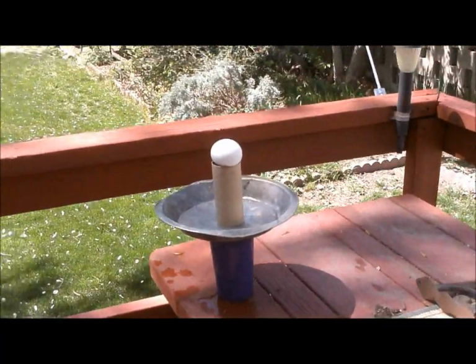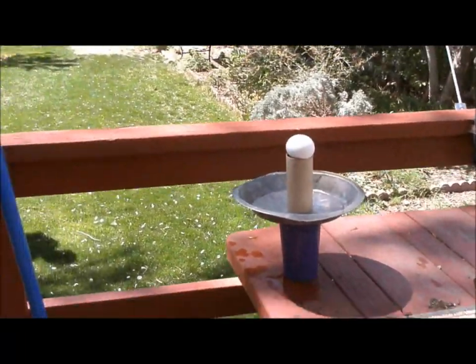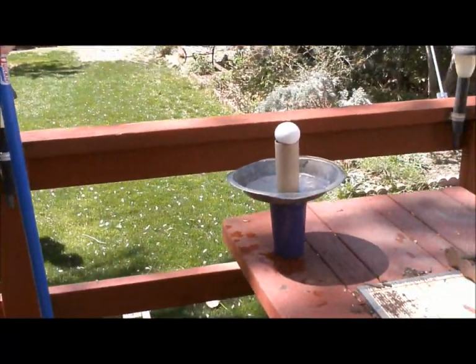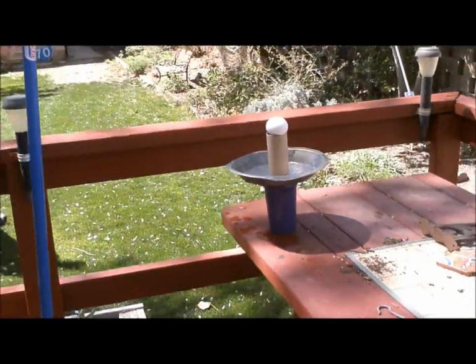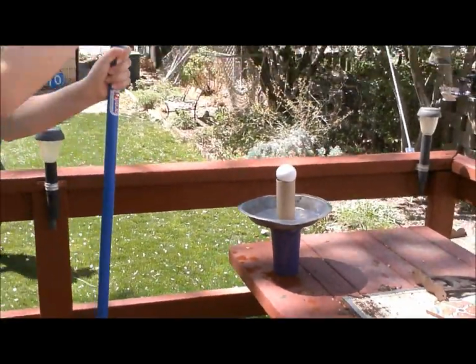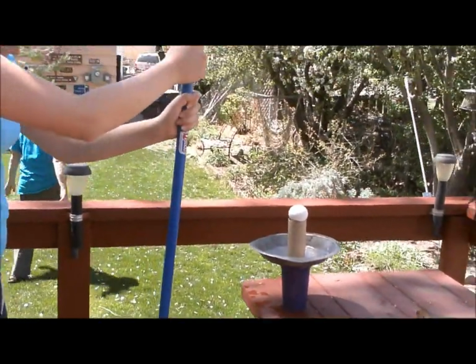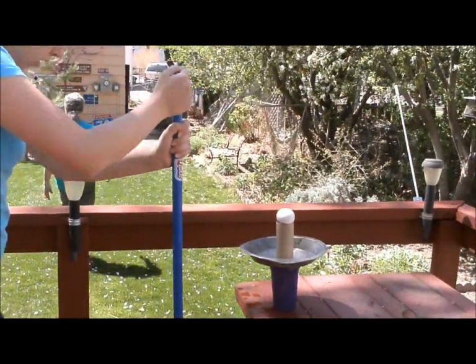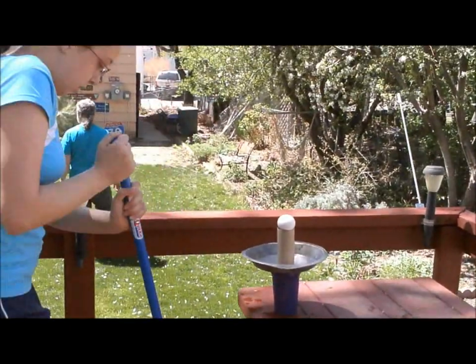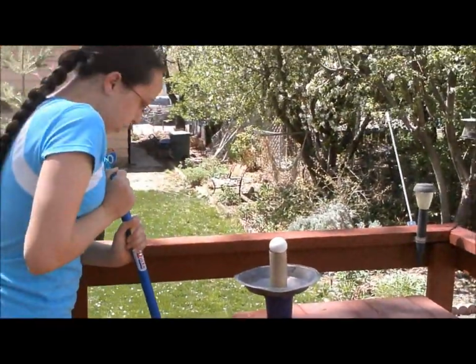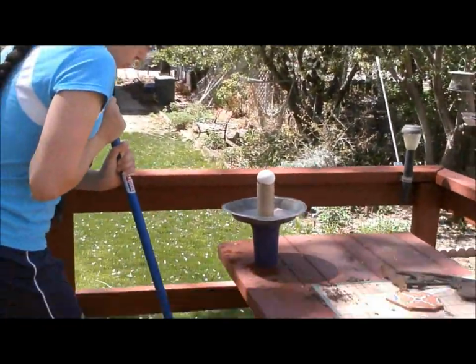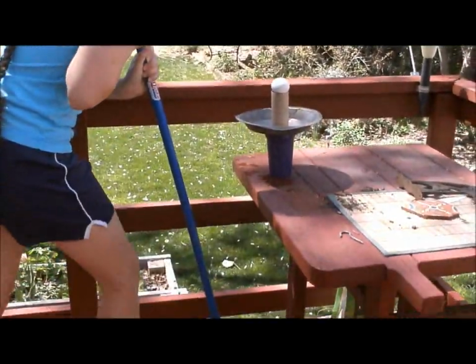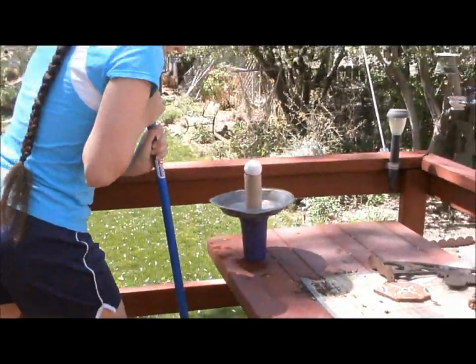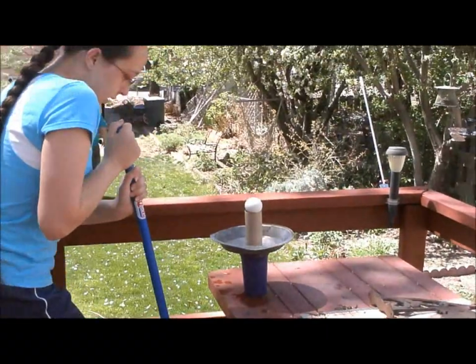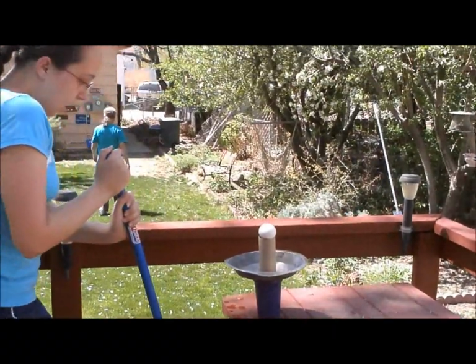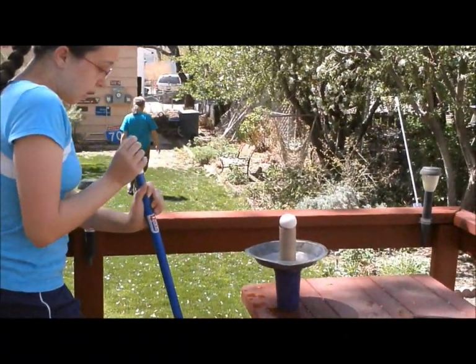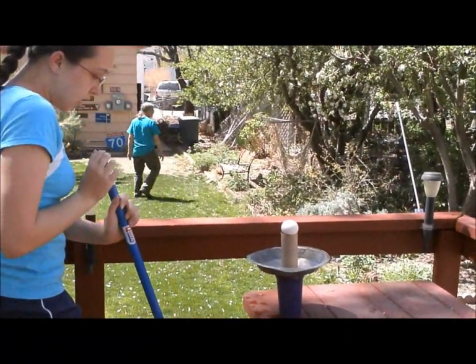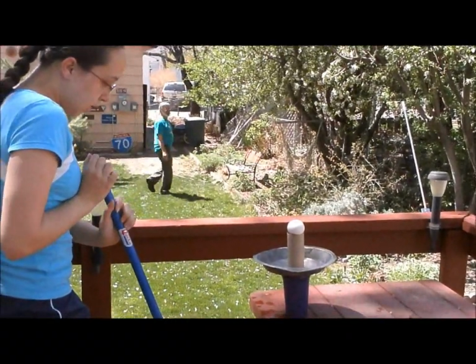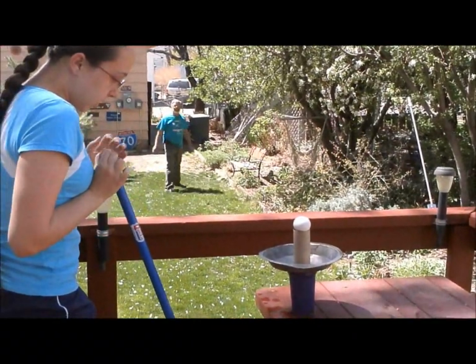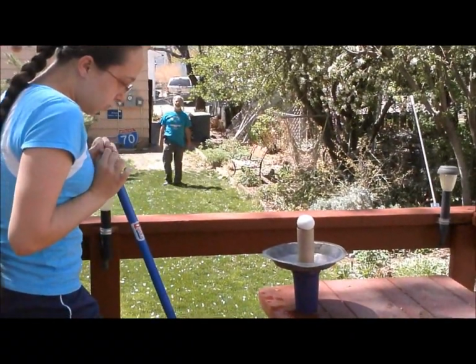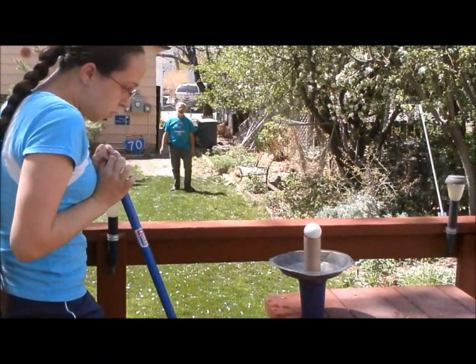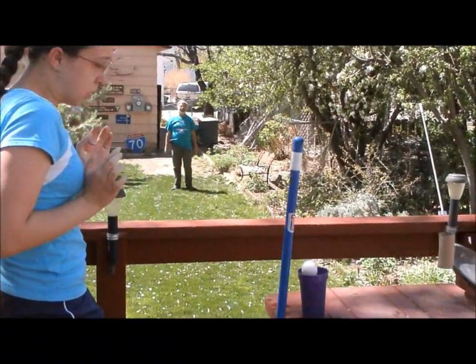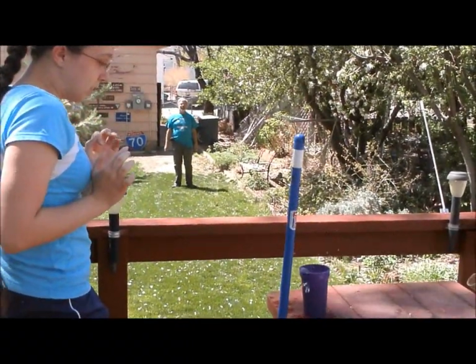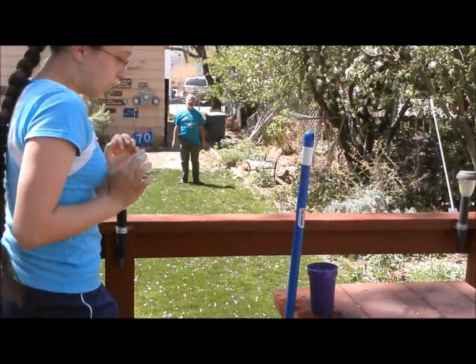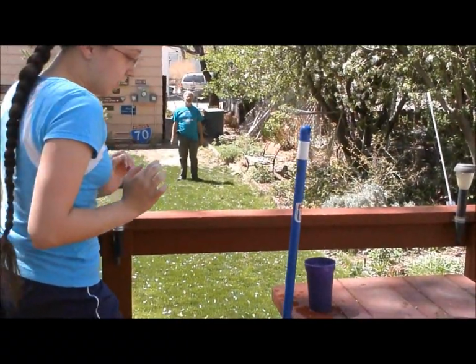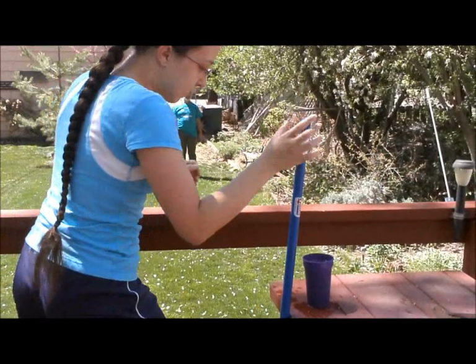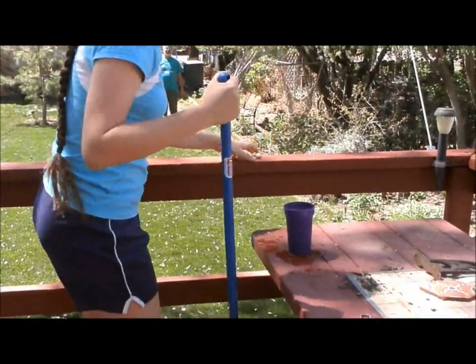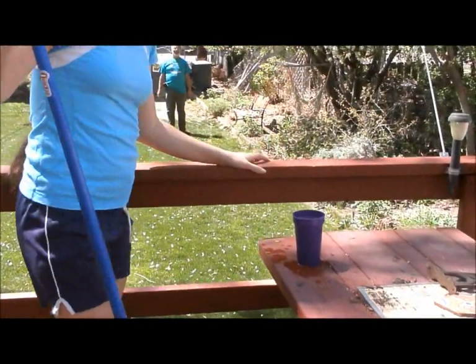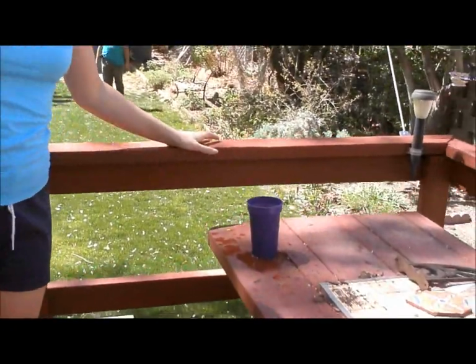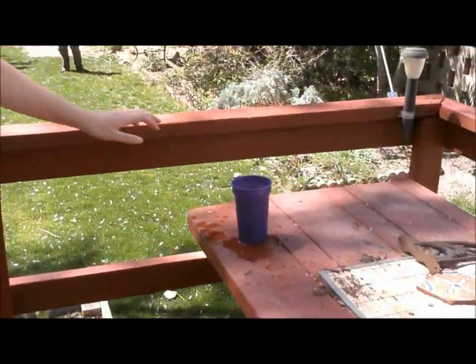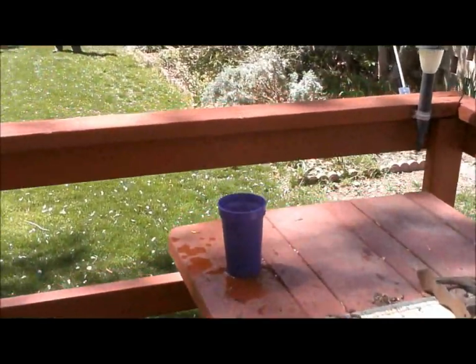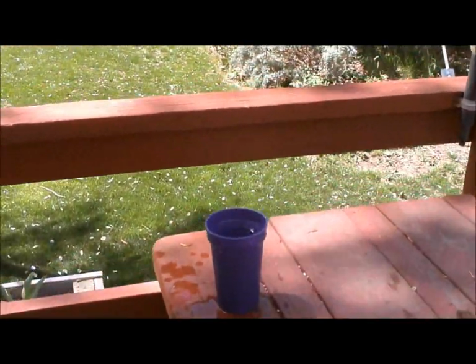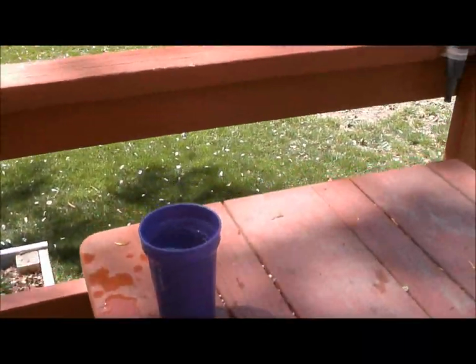All right, so here we go, broom and egg whack. And let's go. Egg in cup, simple as that.